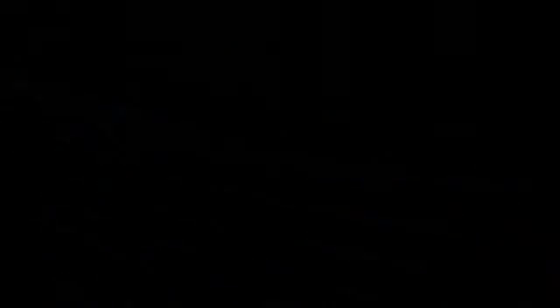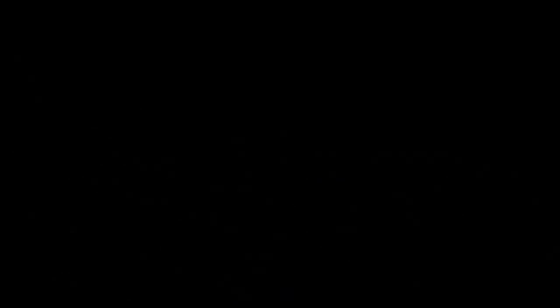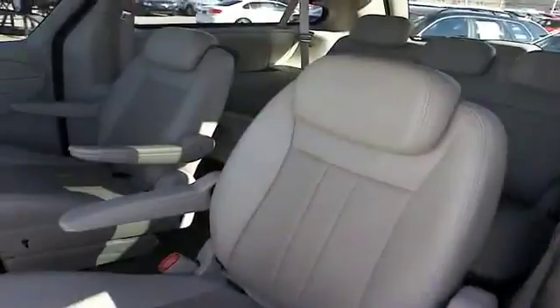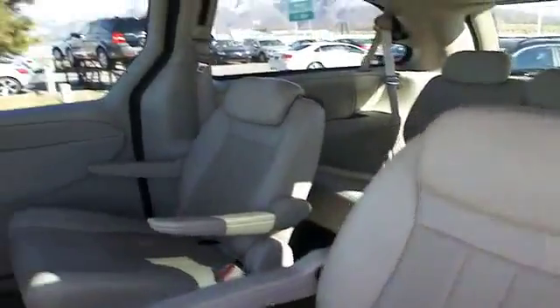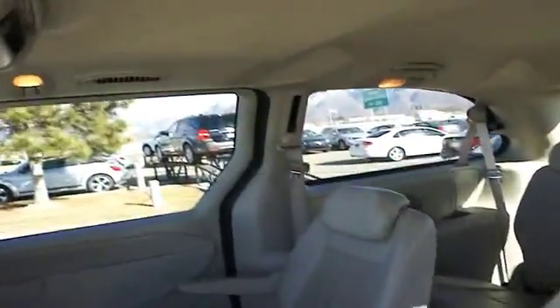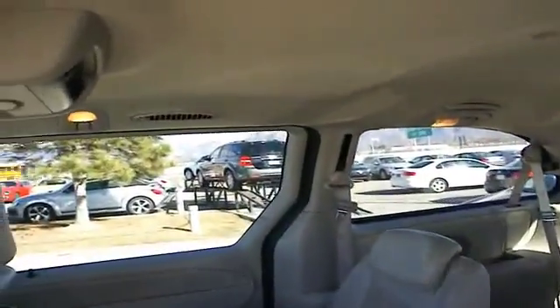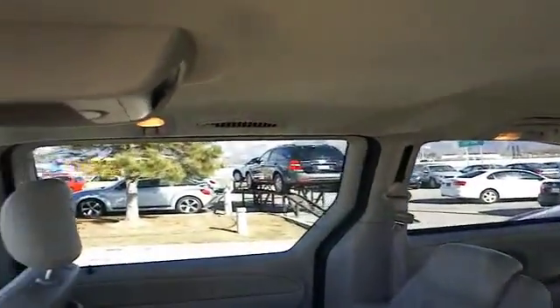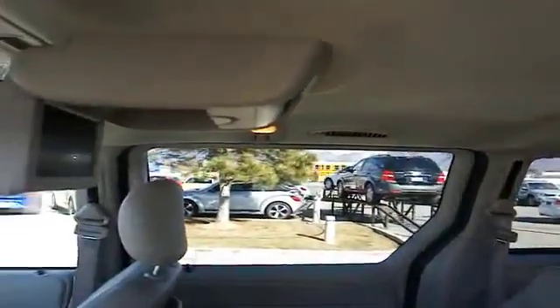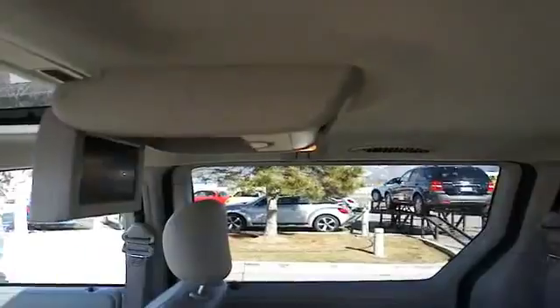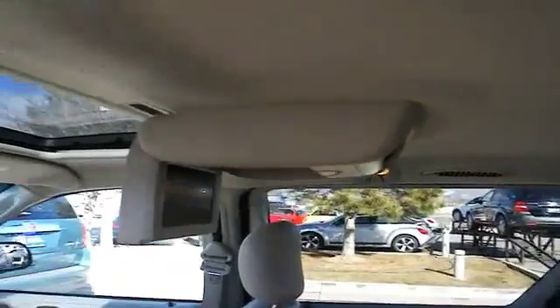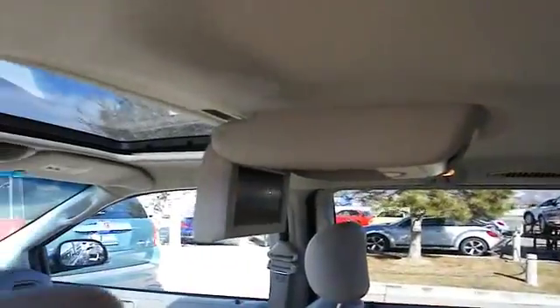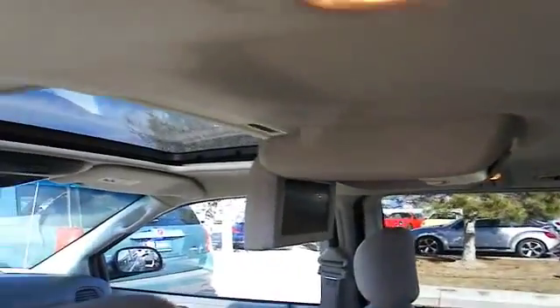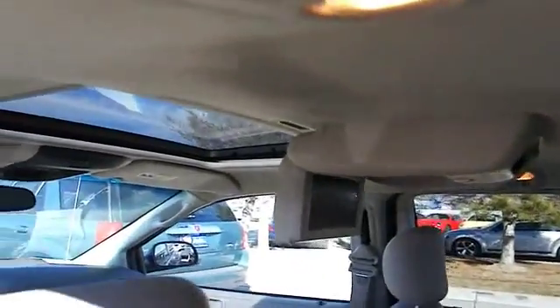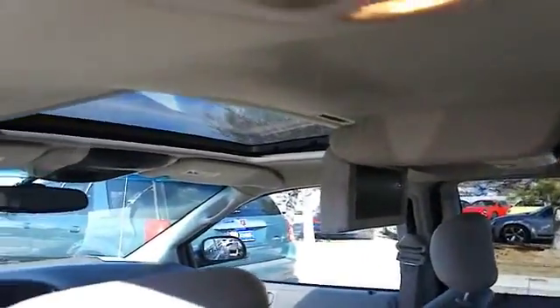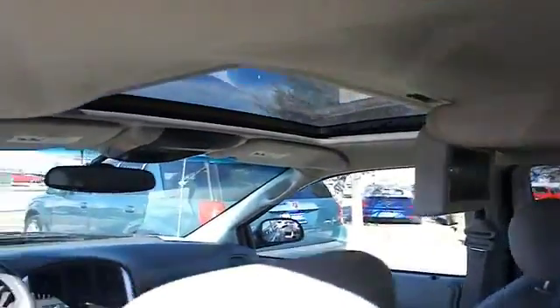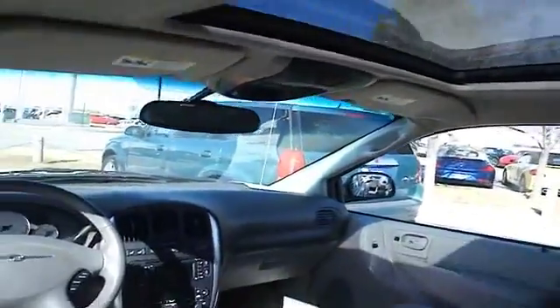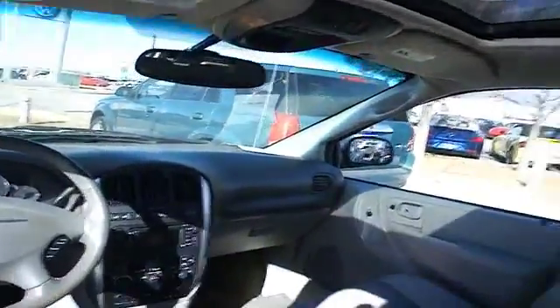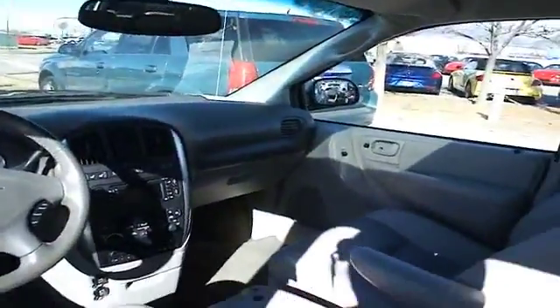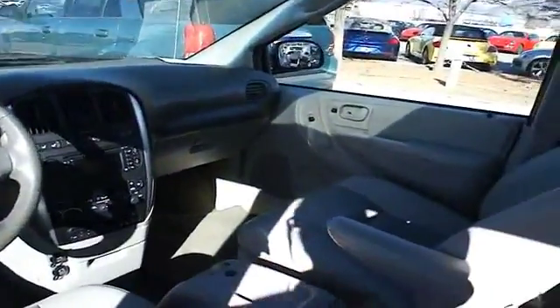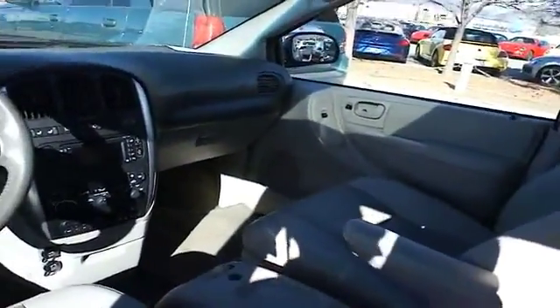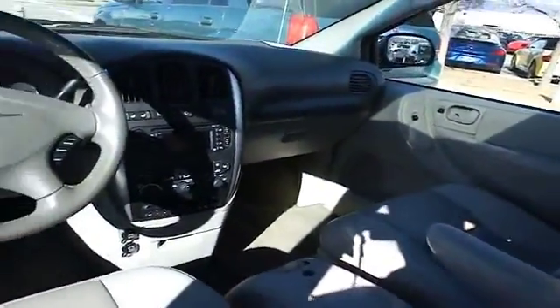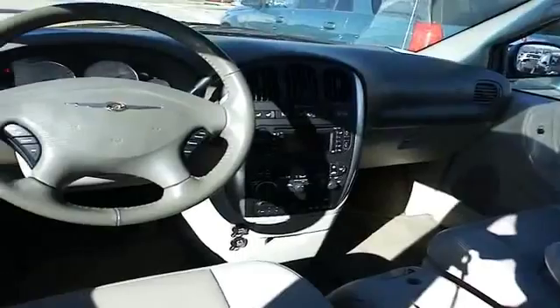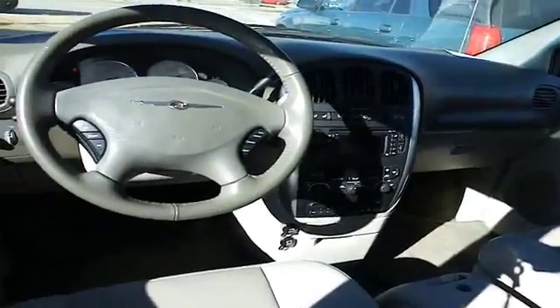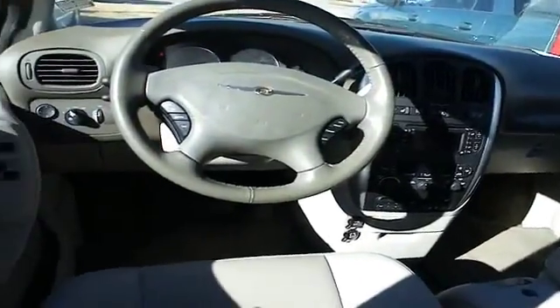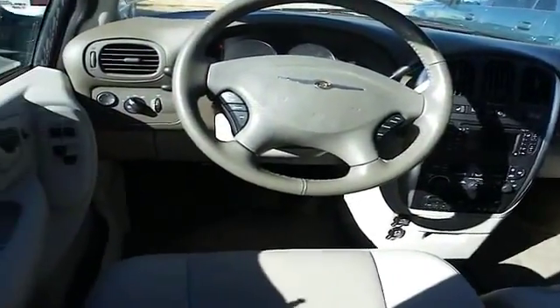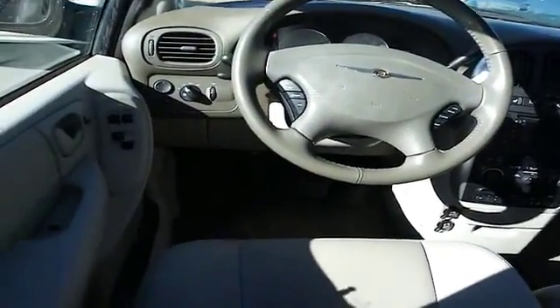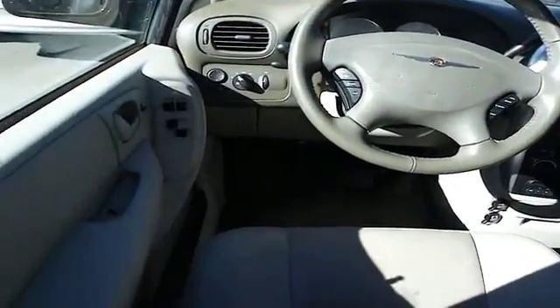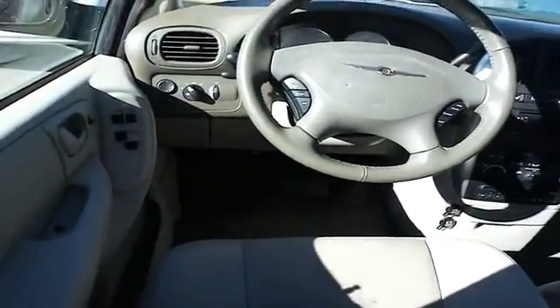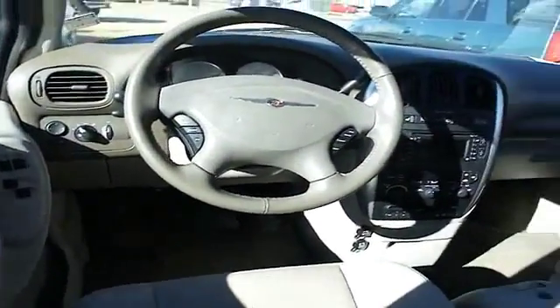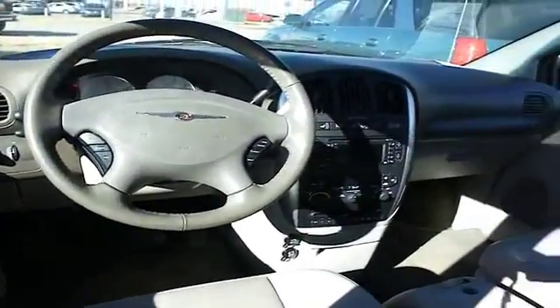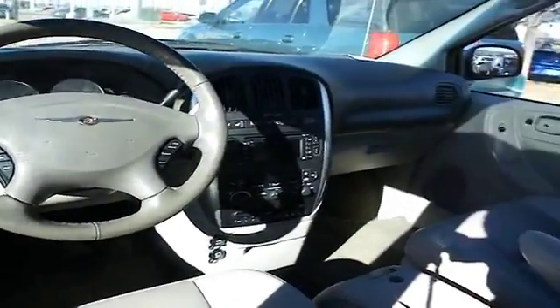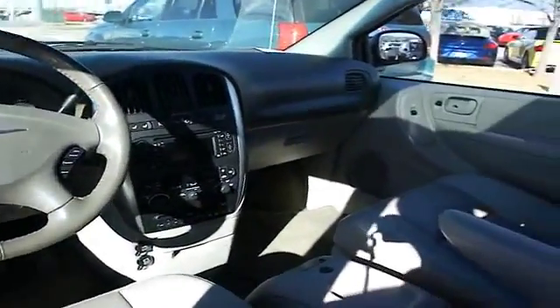On the inside you'll find leather seats, automatic climate control, an adjustable tilt steering wheel, cruise control, air conditioning, power door locks, power windows, and AM-FM stereo.